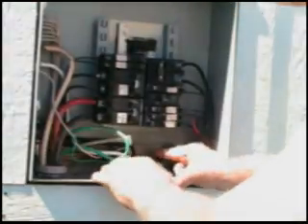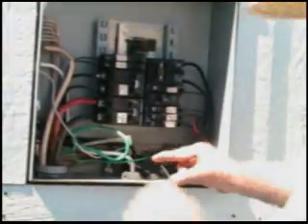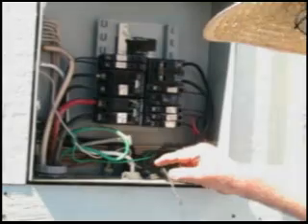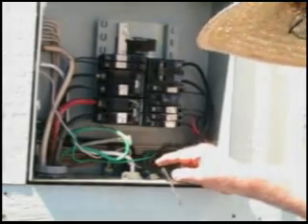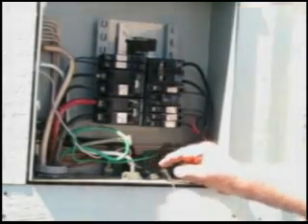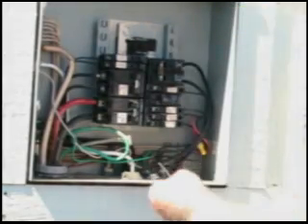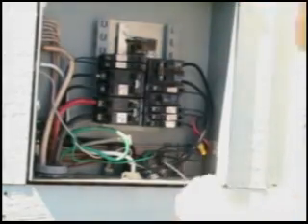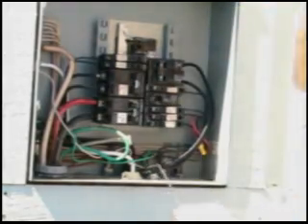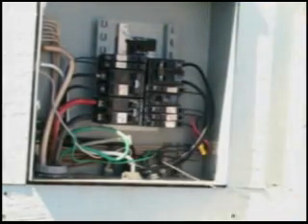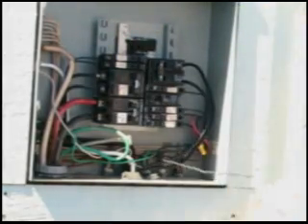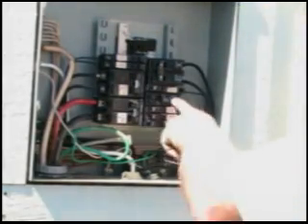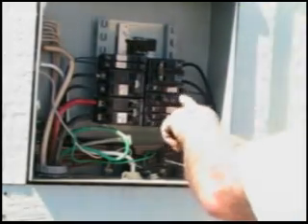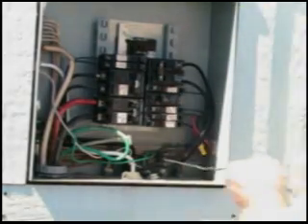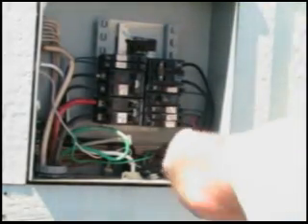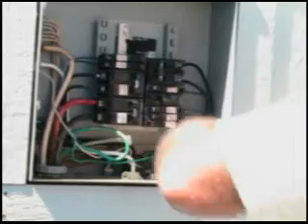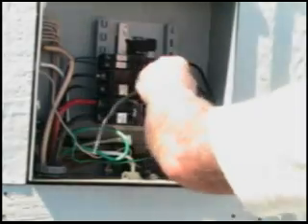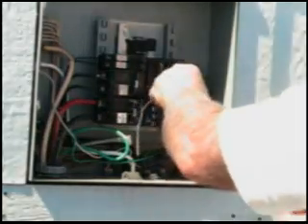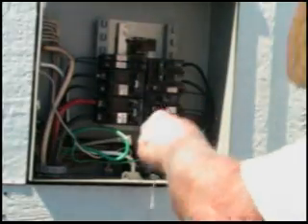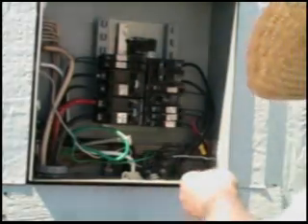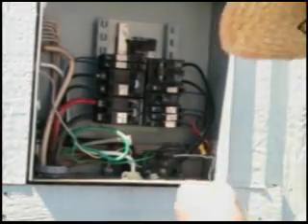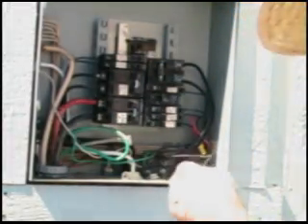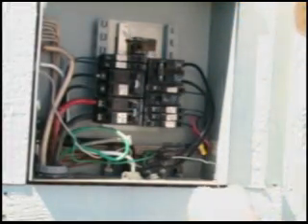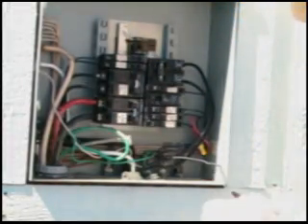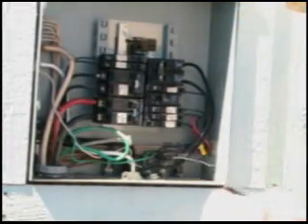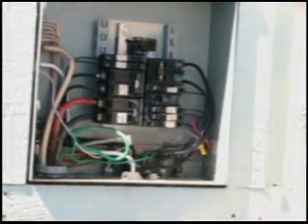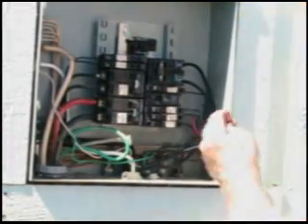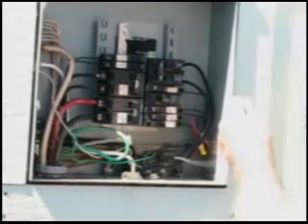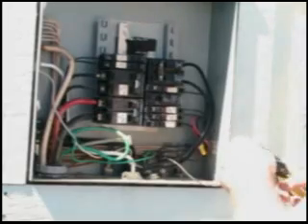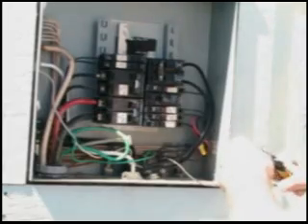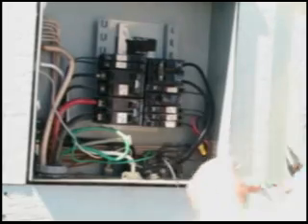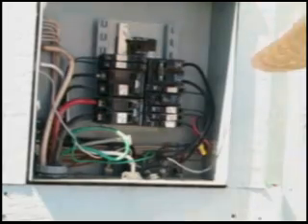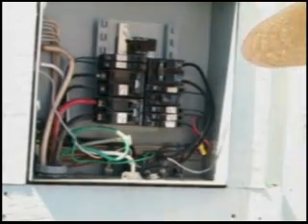The ground and the neutral are hooked up. So let's hook up the main hot to this. We'll check that breaker and check the GFI to see if it is working.